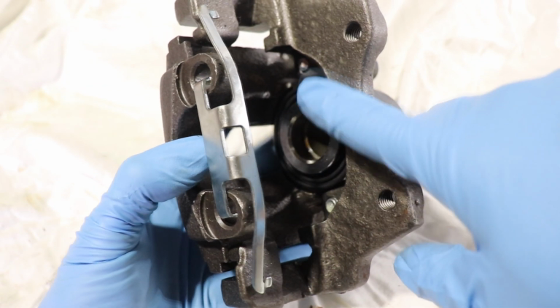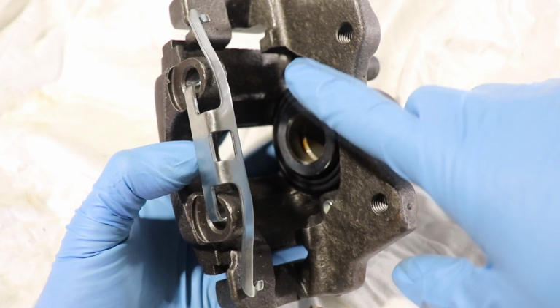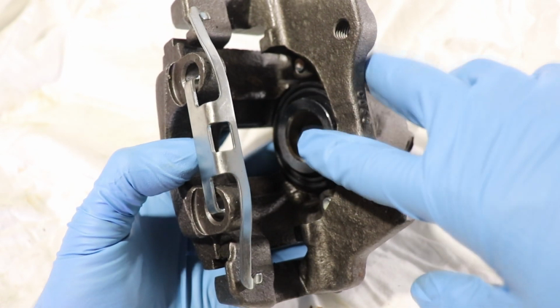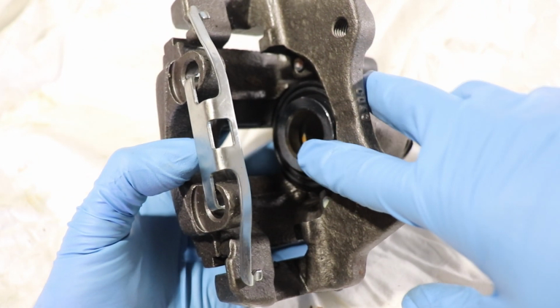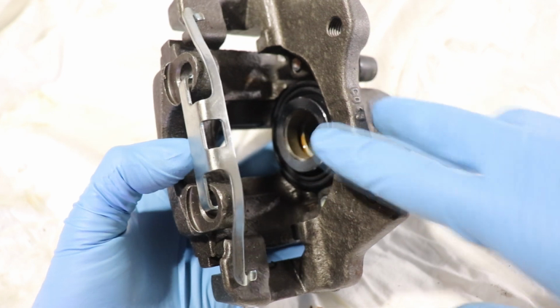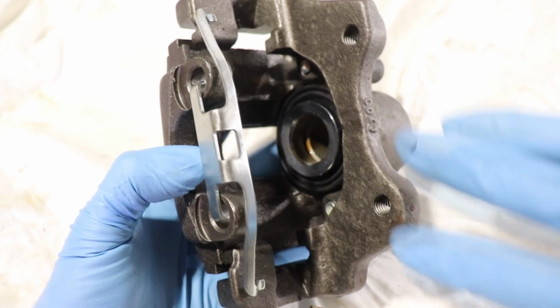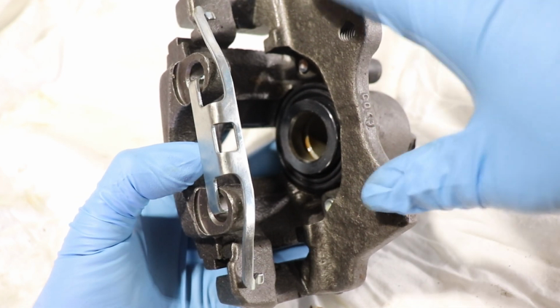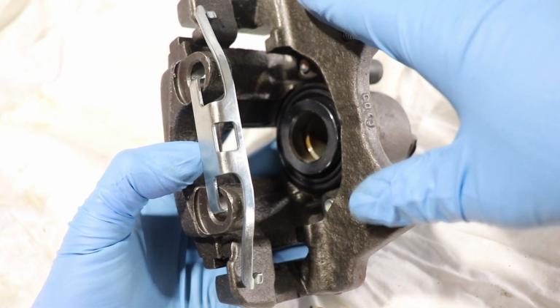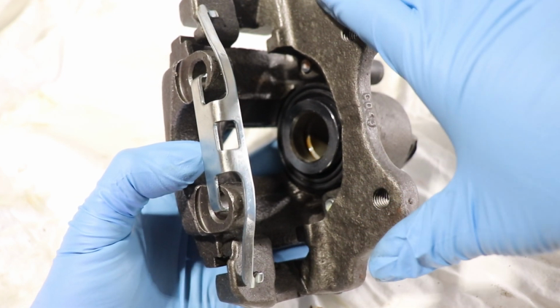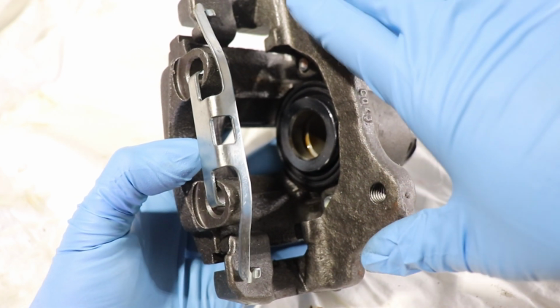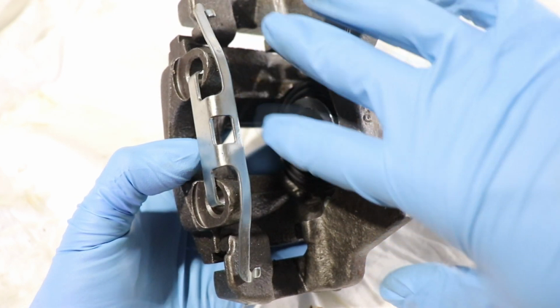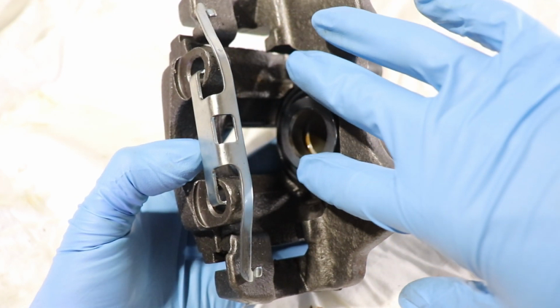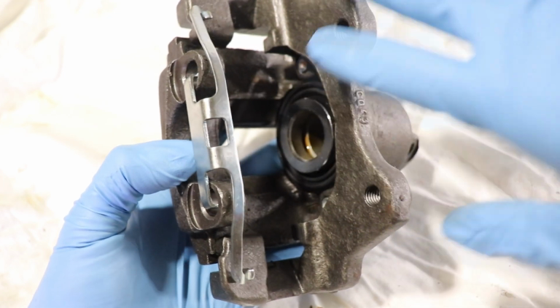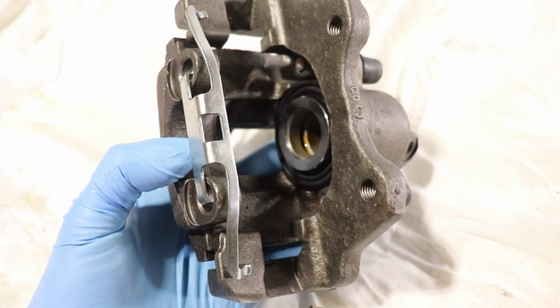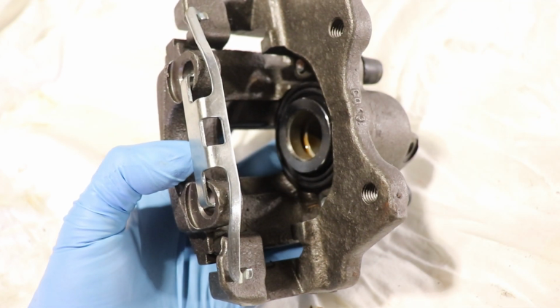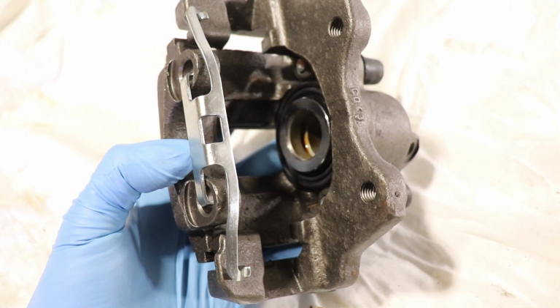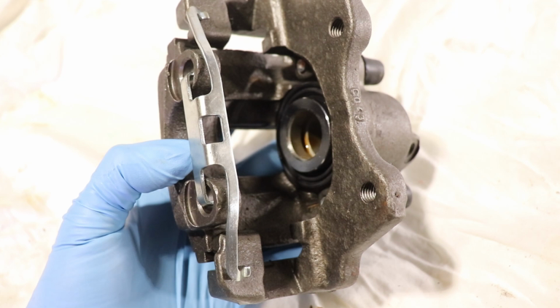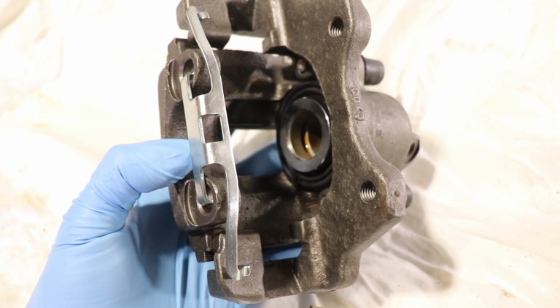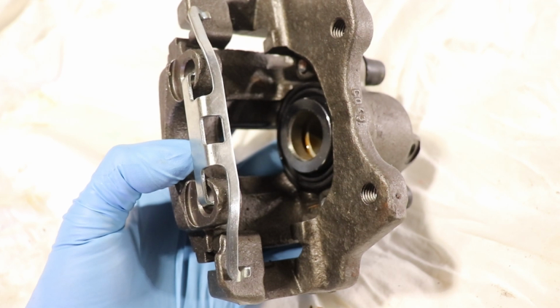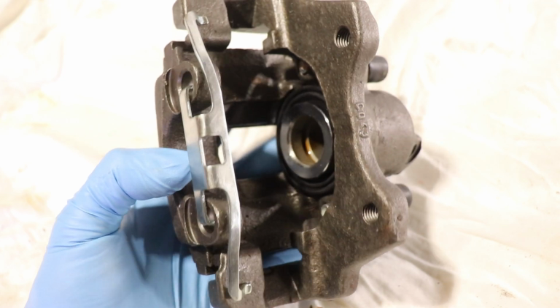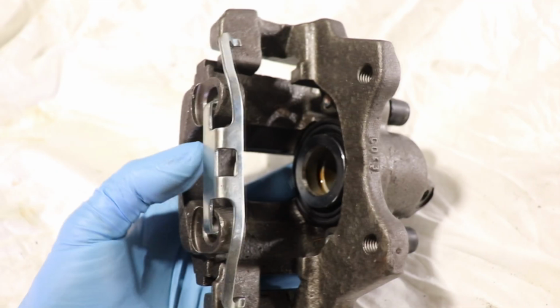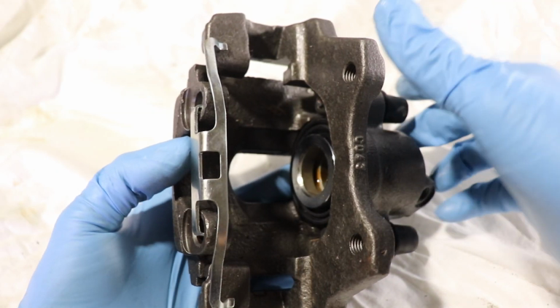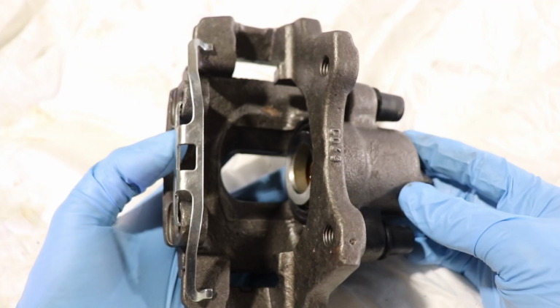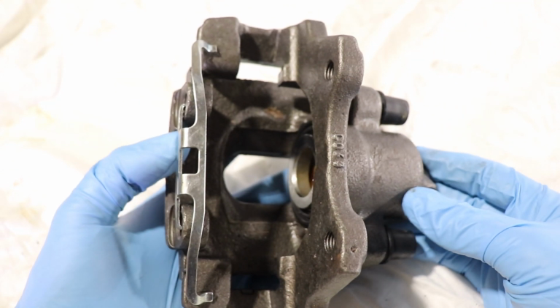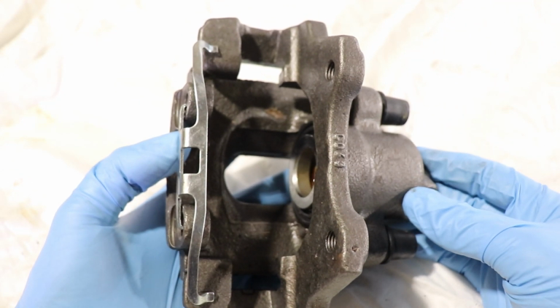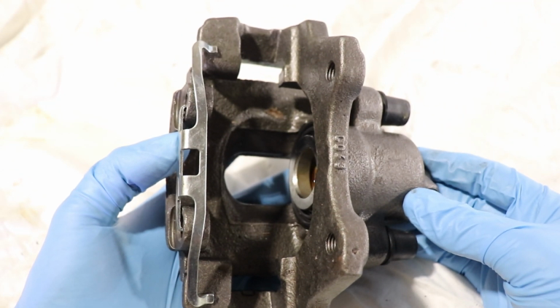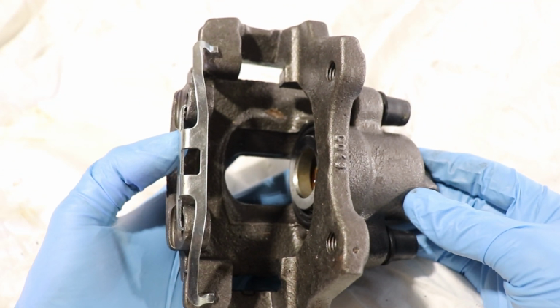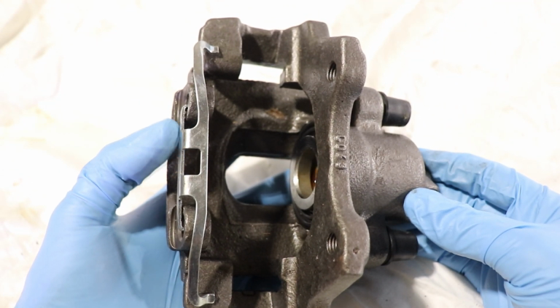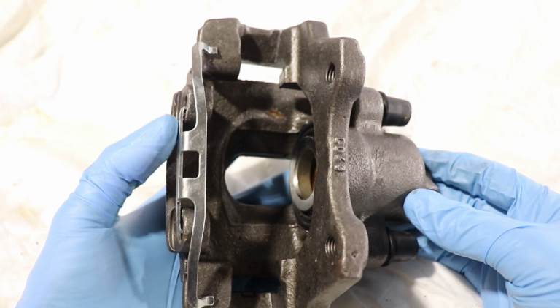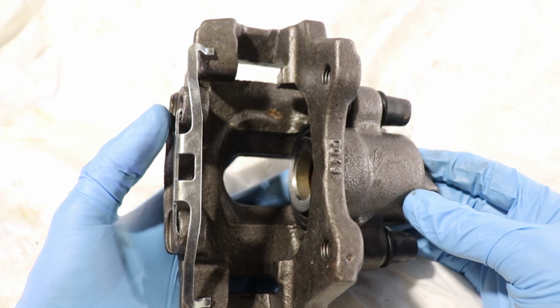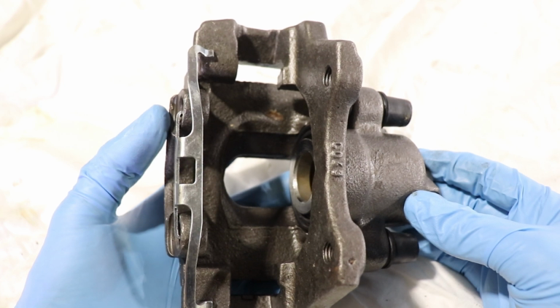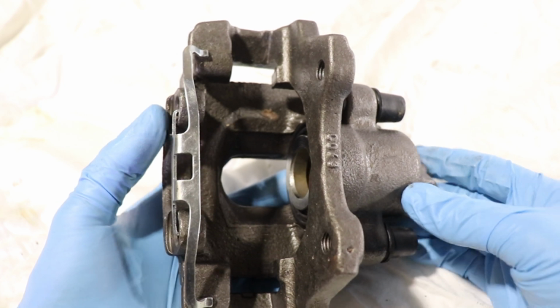This is a single piston caliper. We have dual piston calipers on many SUVs or trucks, and for high performance cars you'll have either four or even six piston calipers.